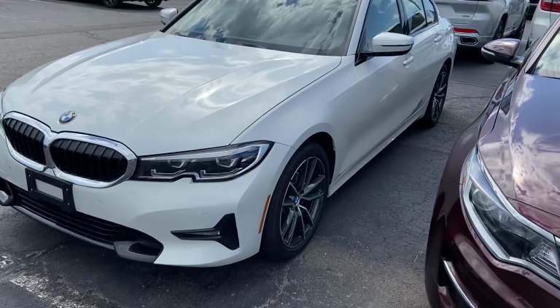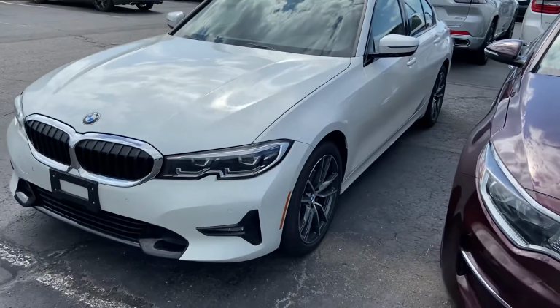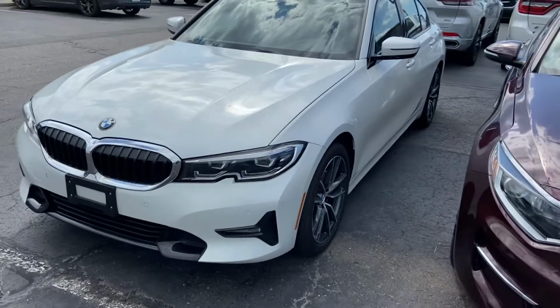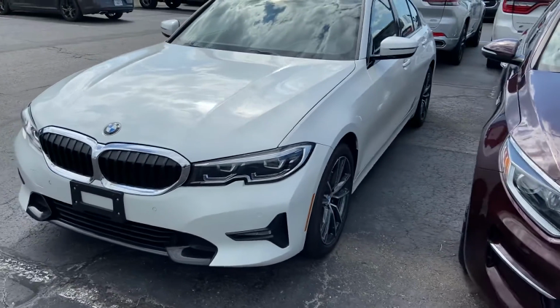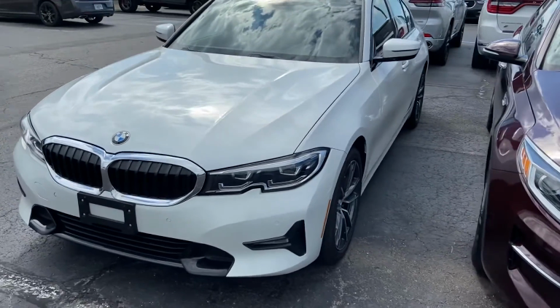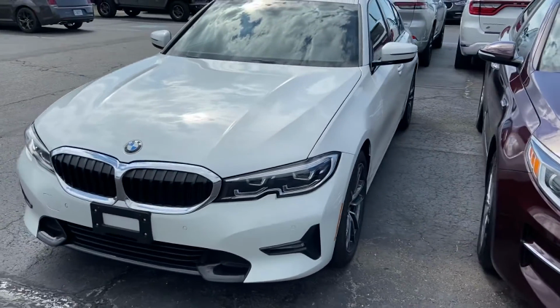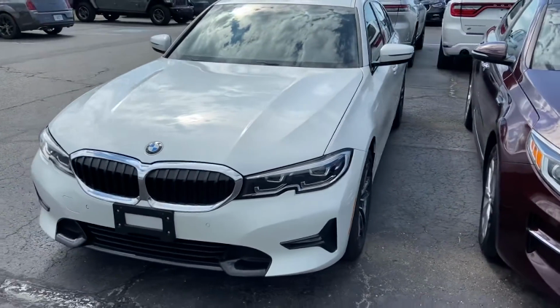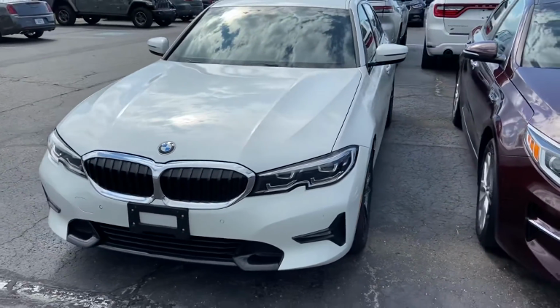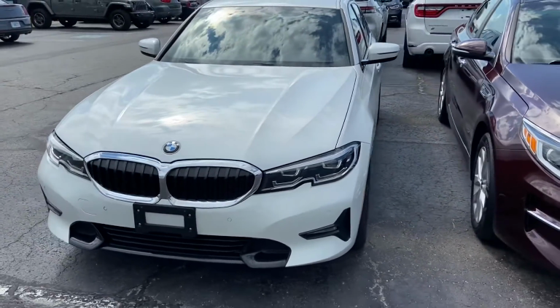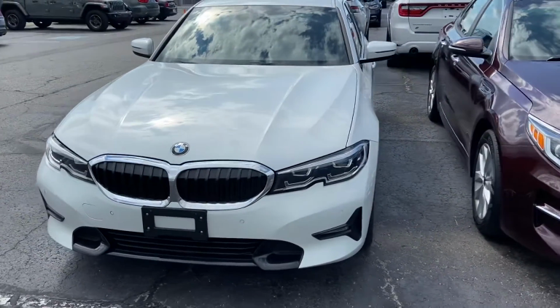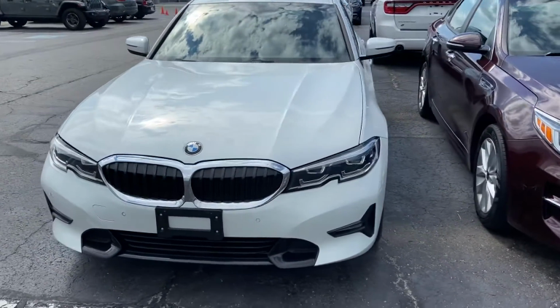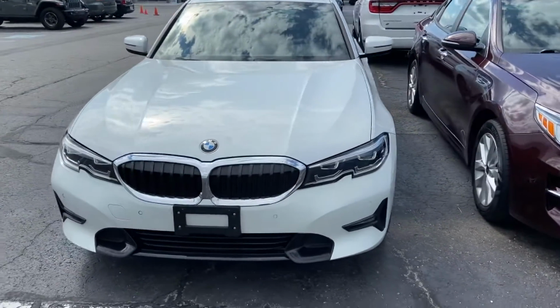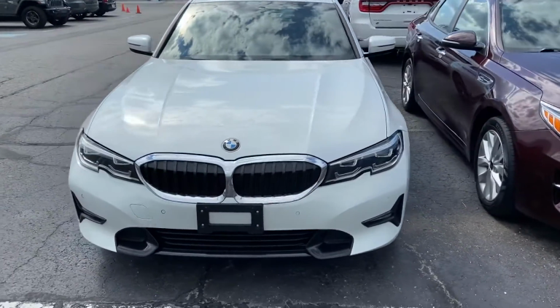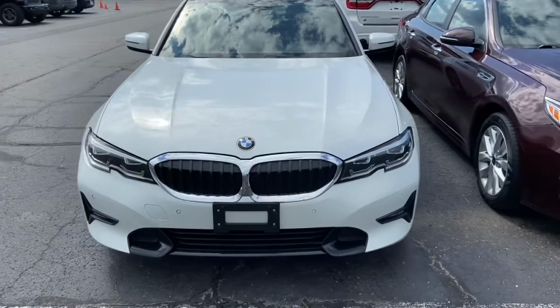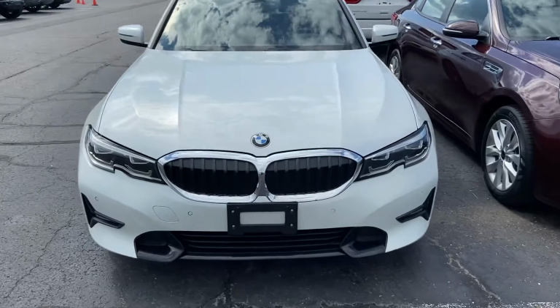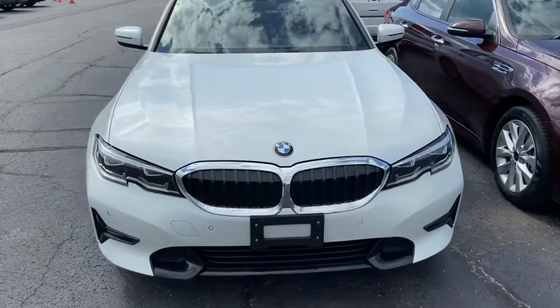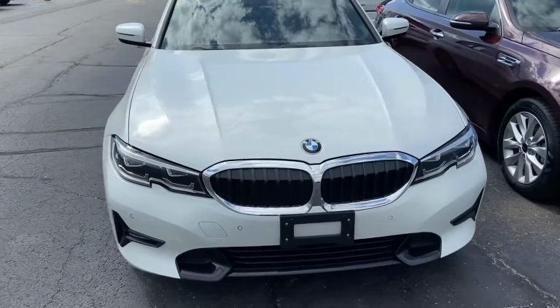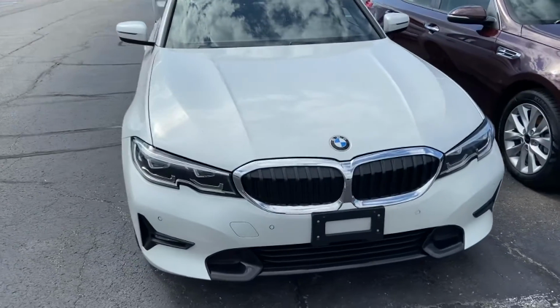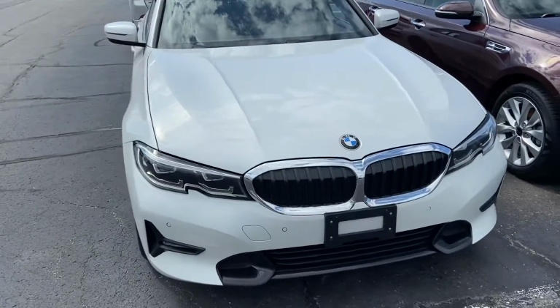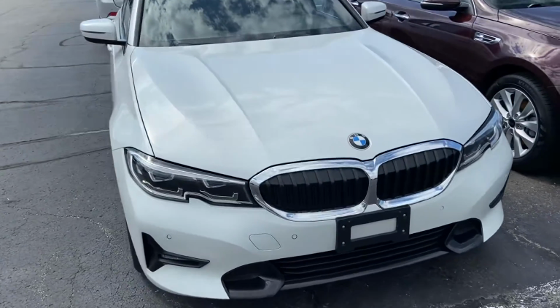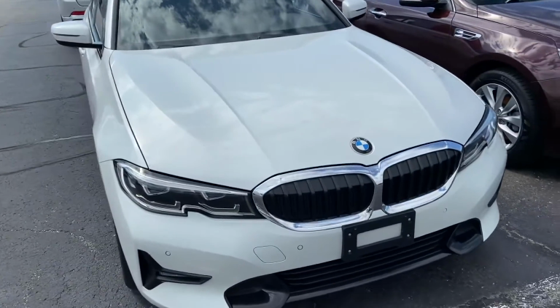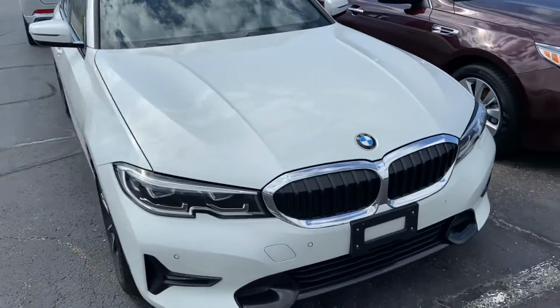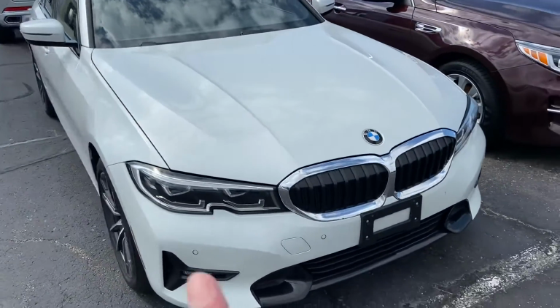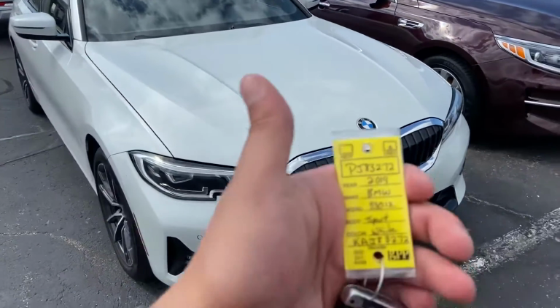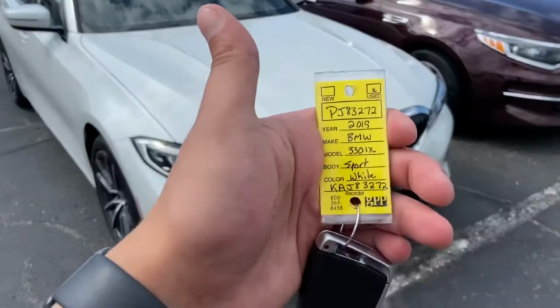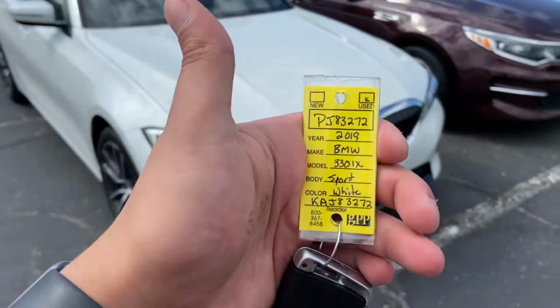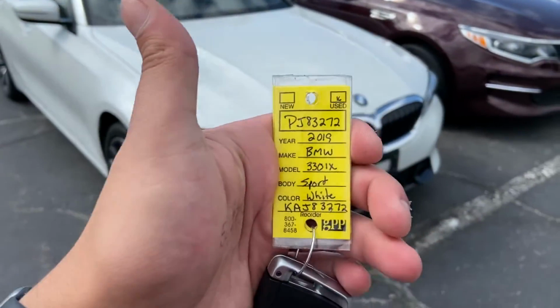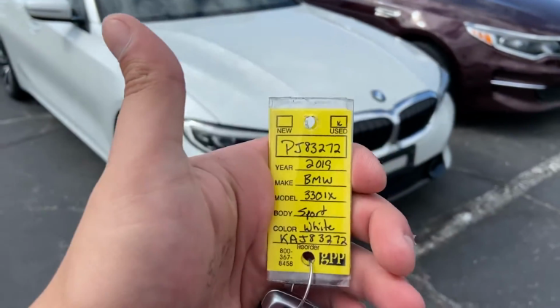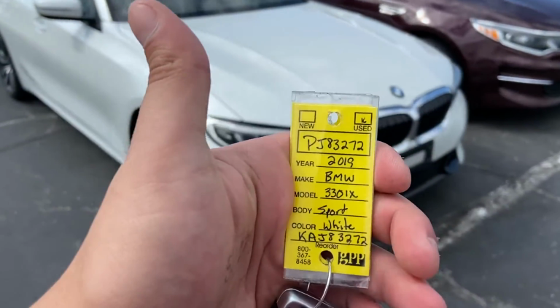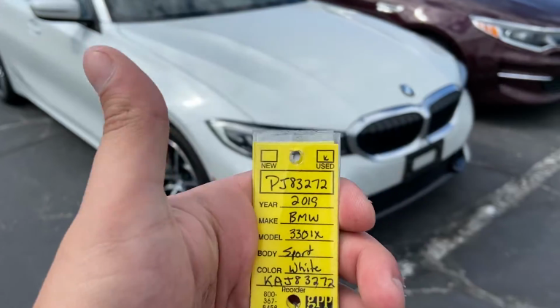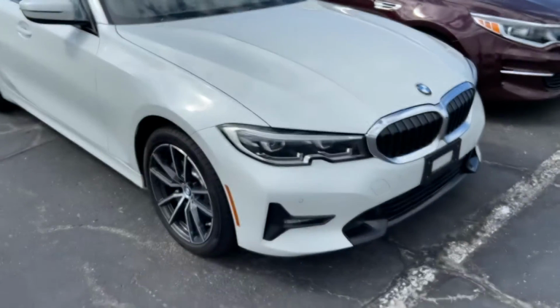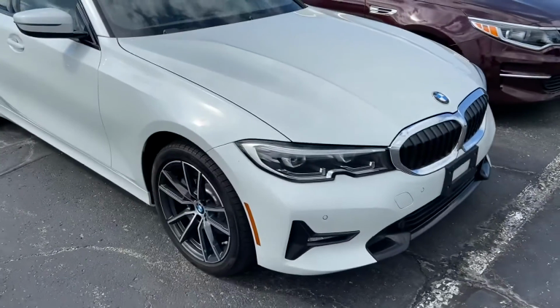Good afternoon, reaching out to you from Terry Enix Chrysler here in Archibald, Ohio, giving you a walk around of the 2019 BMW 330i.